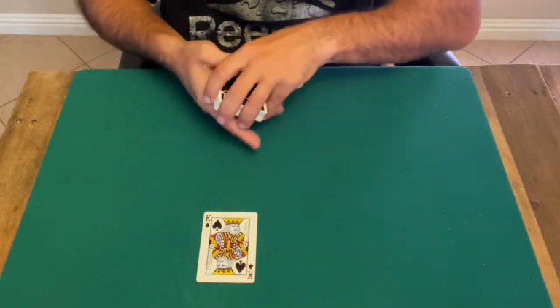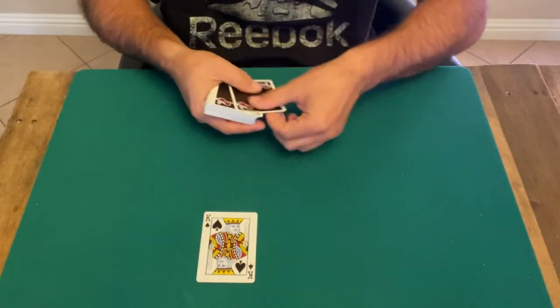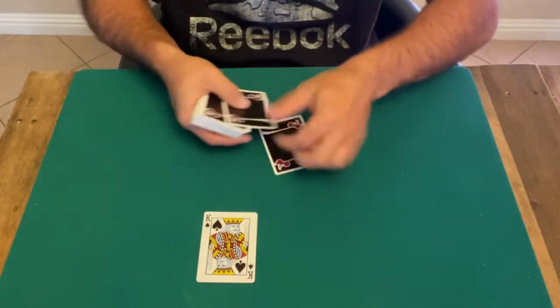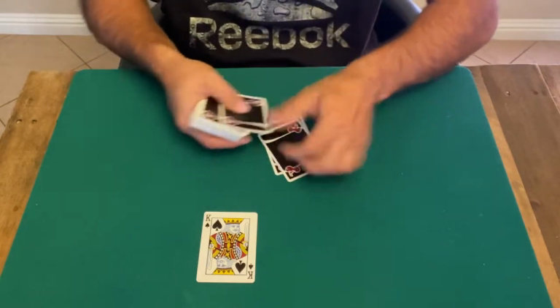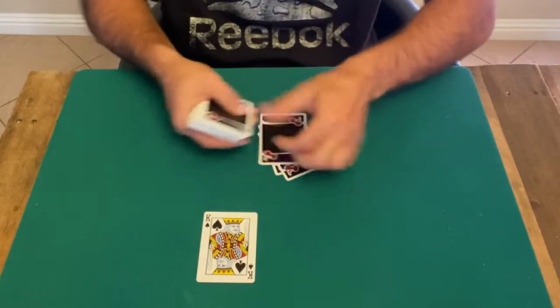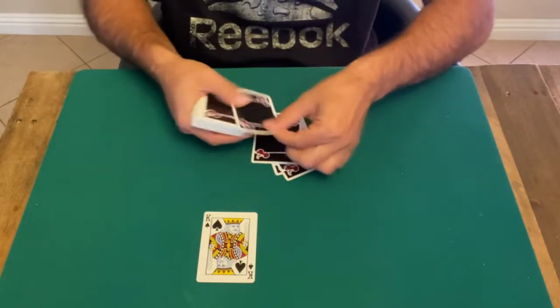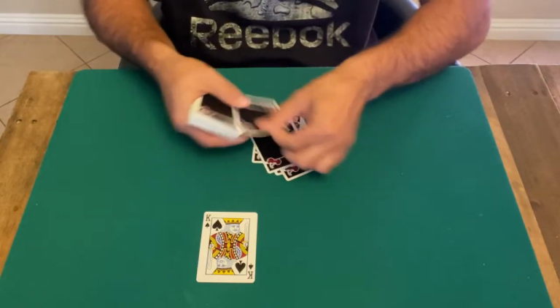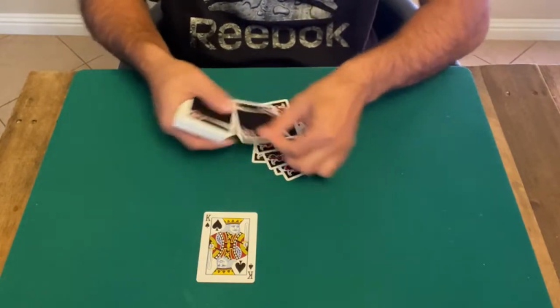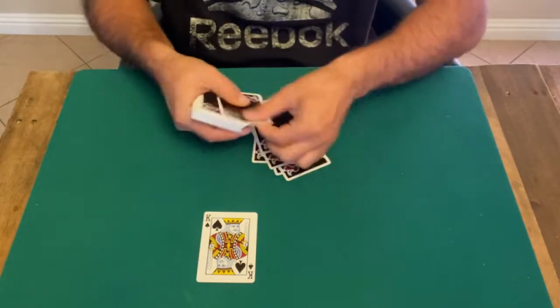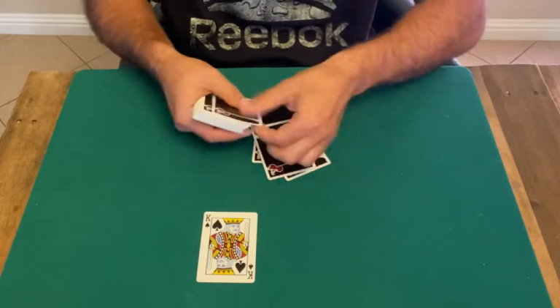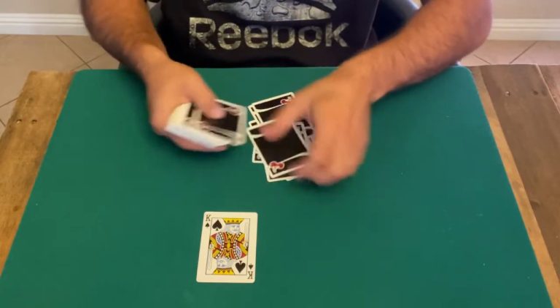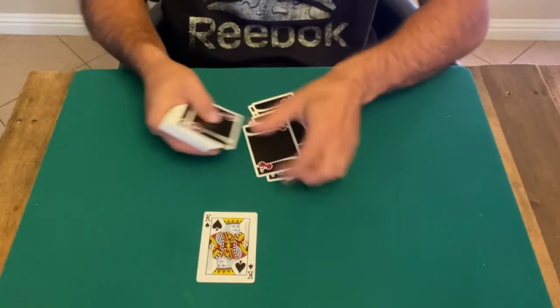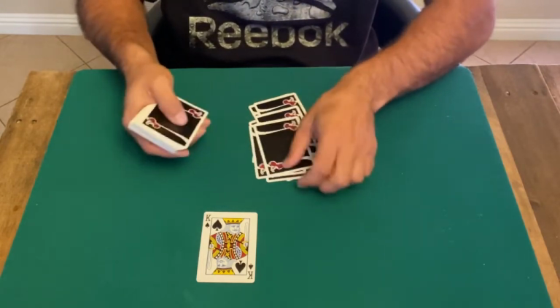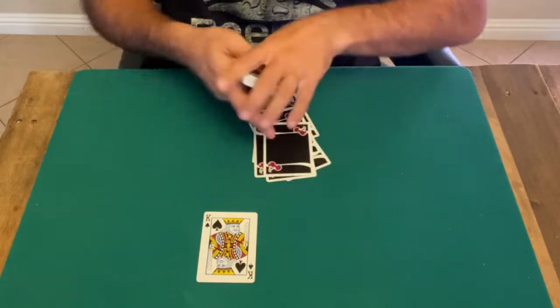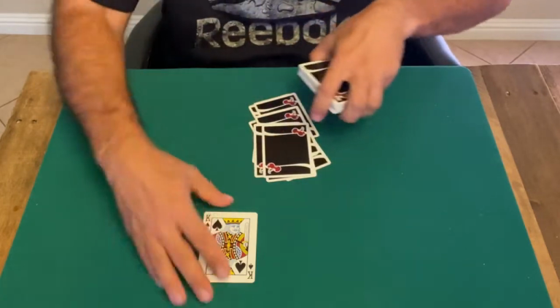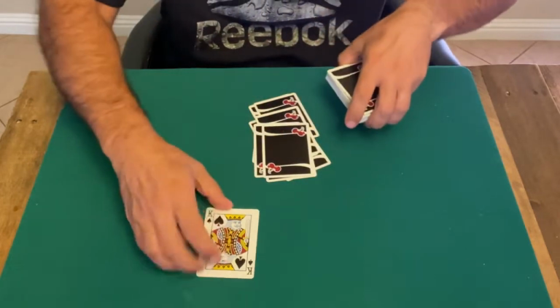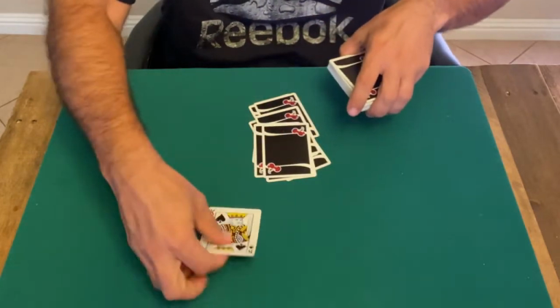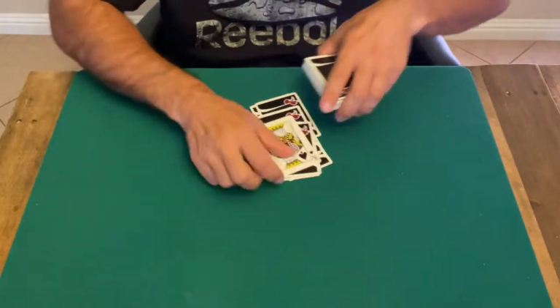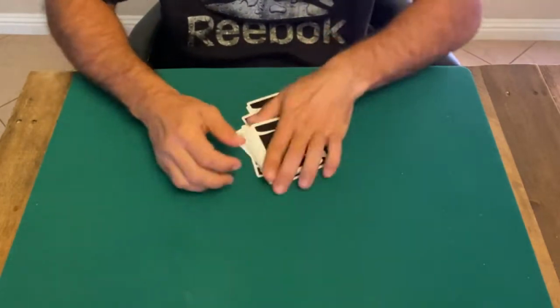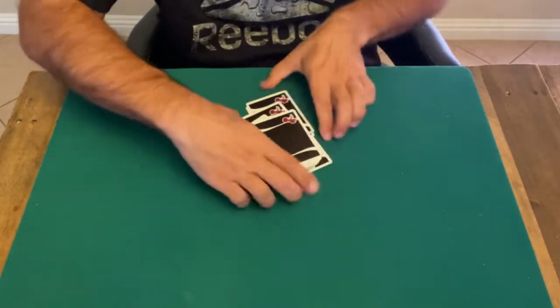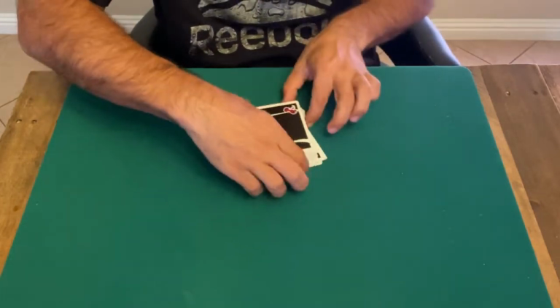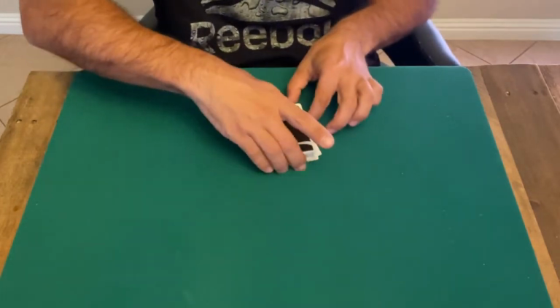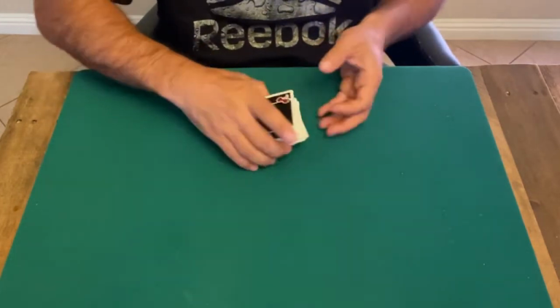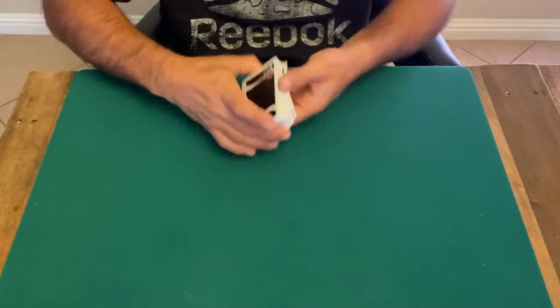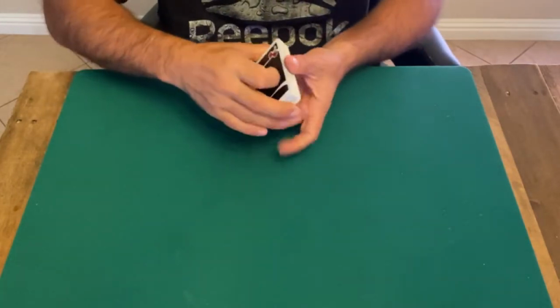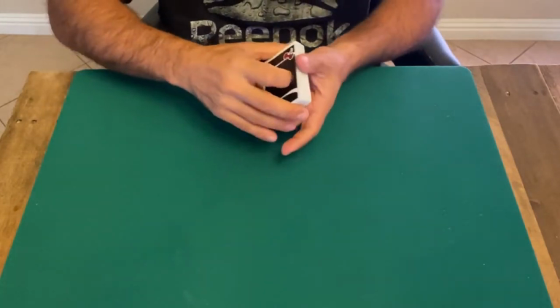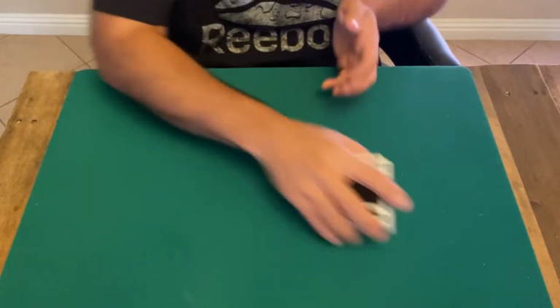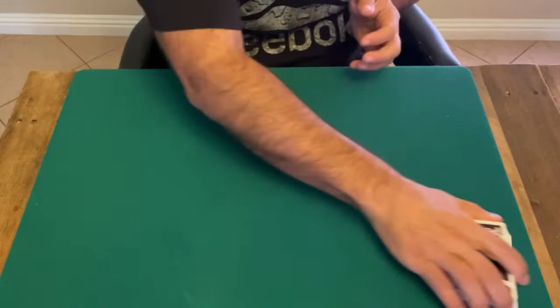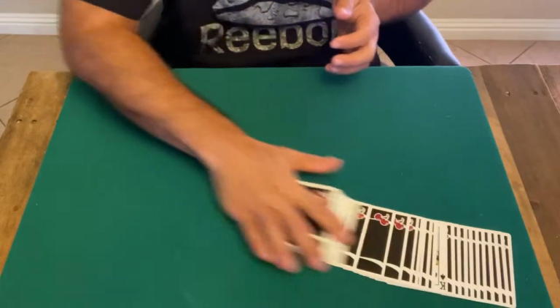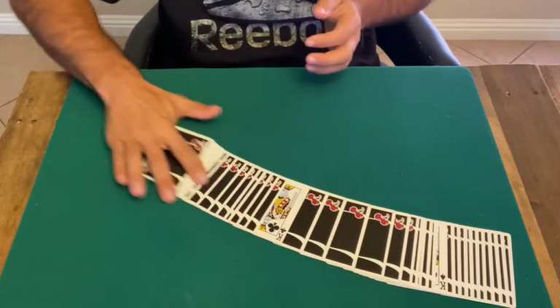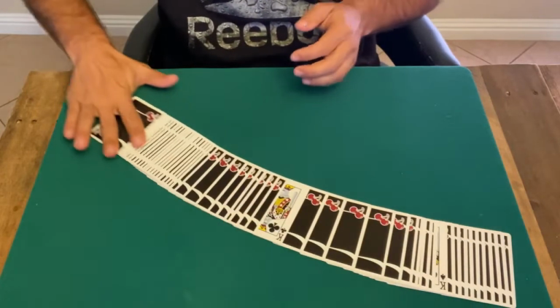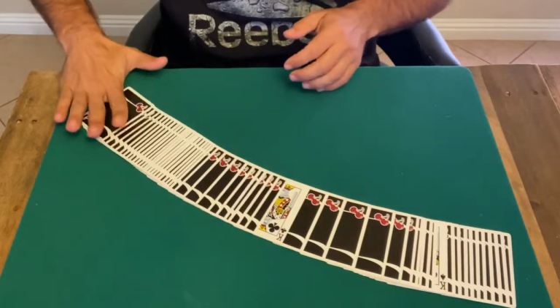Stop here's good. We'll put this one here too, and then we'll just spread the cards.